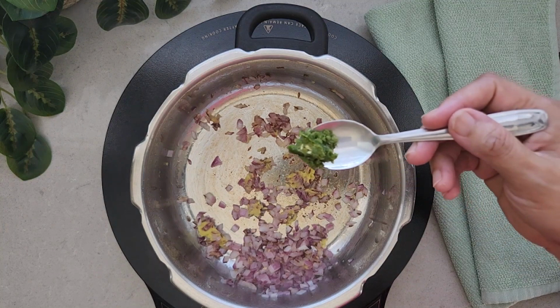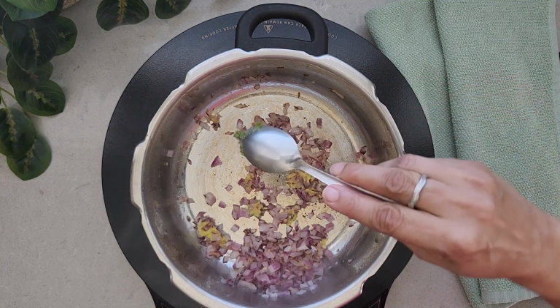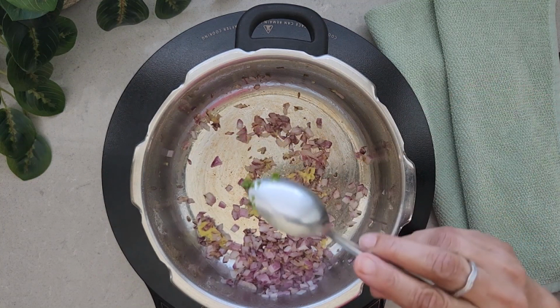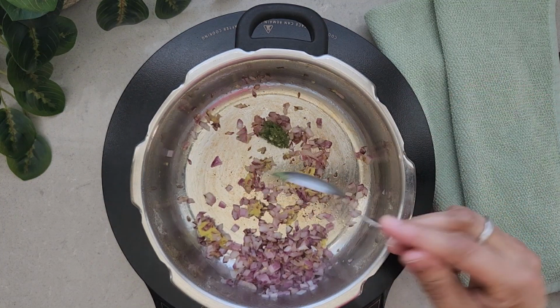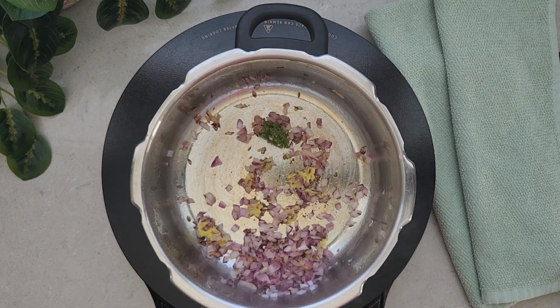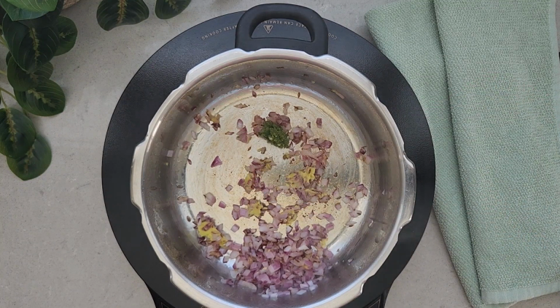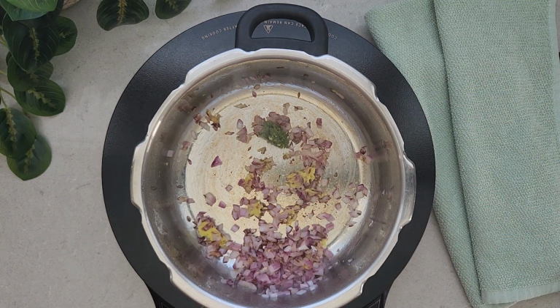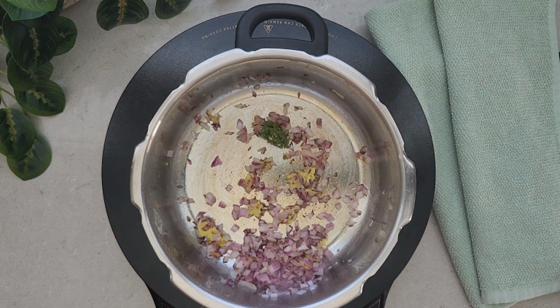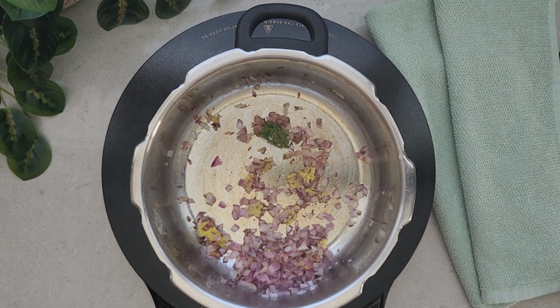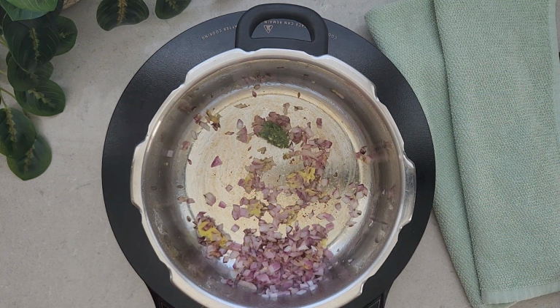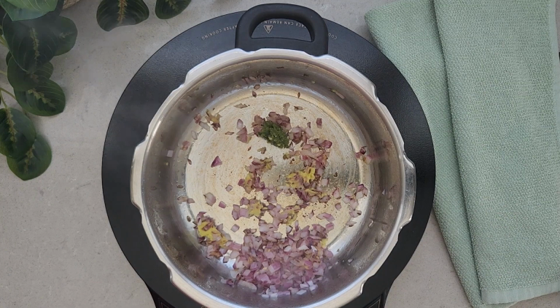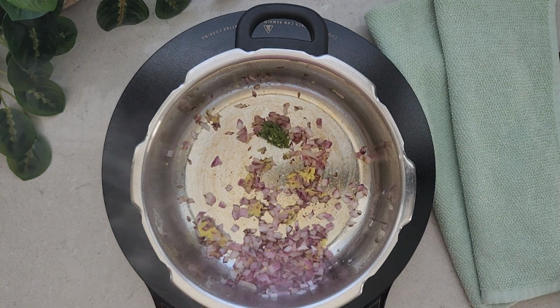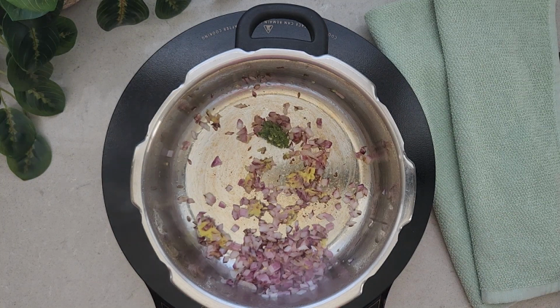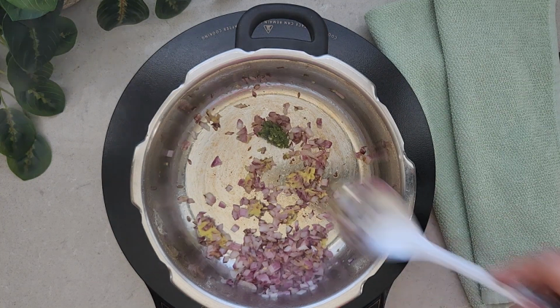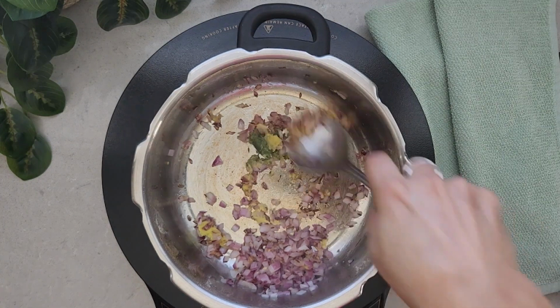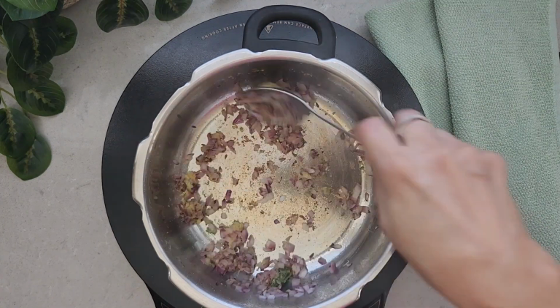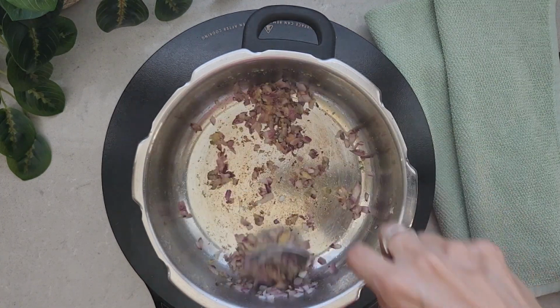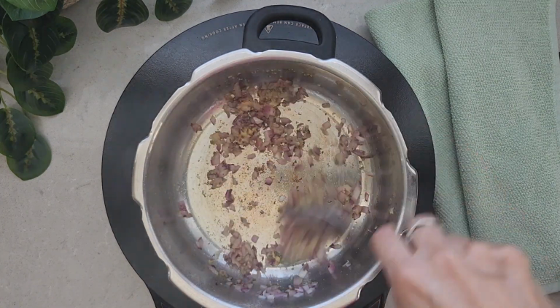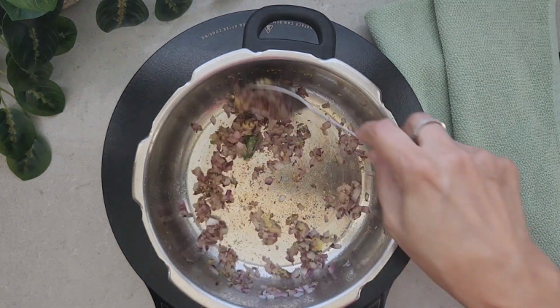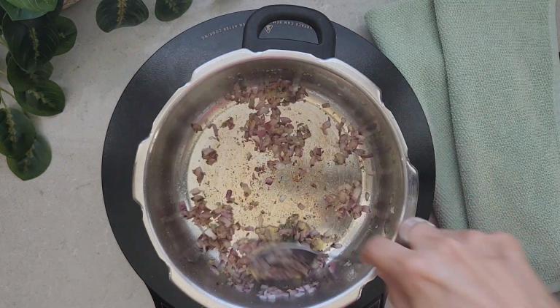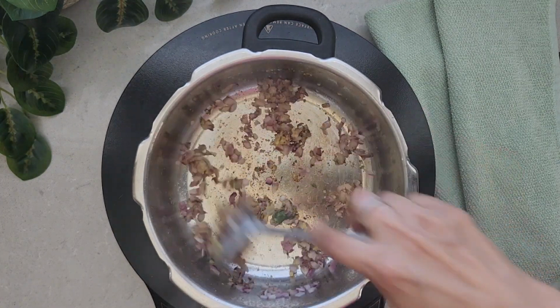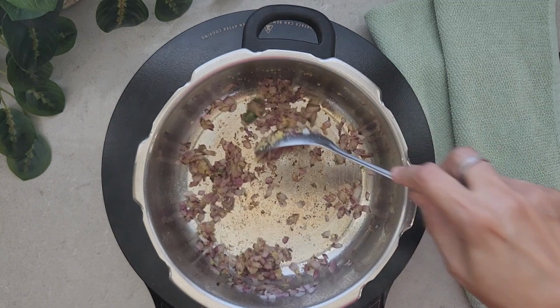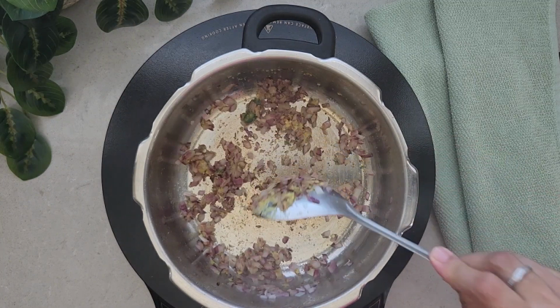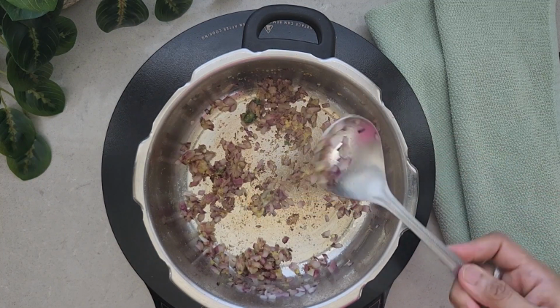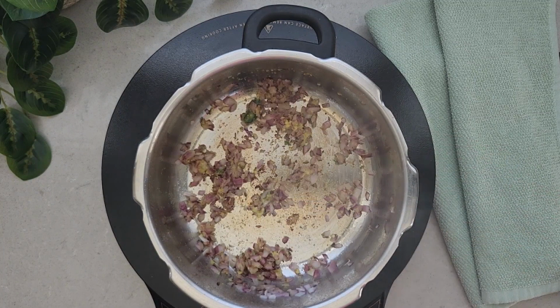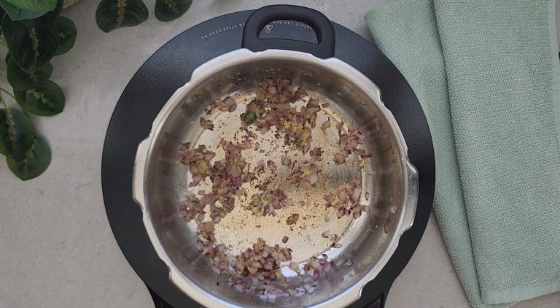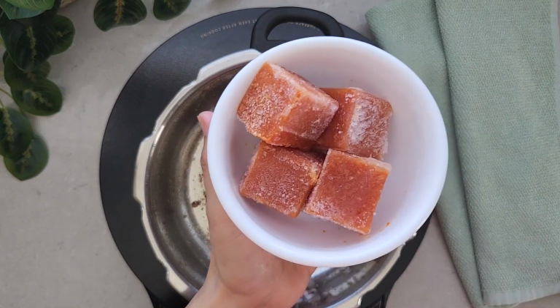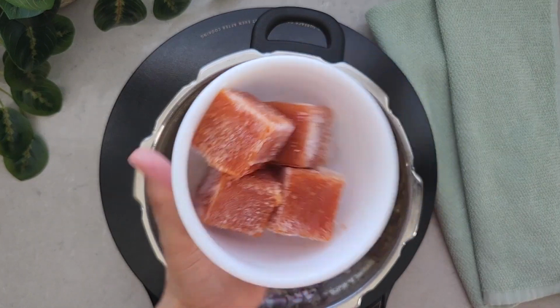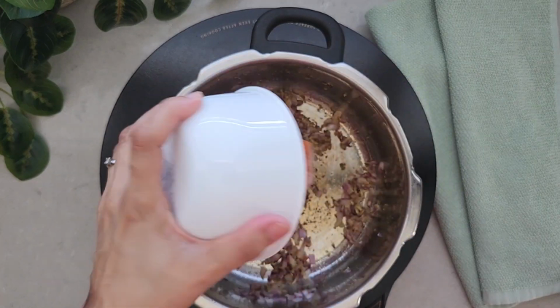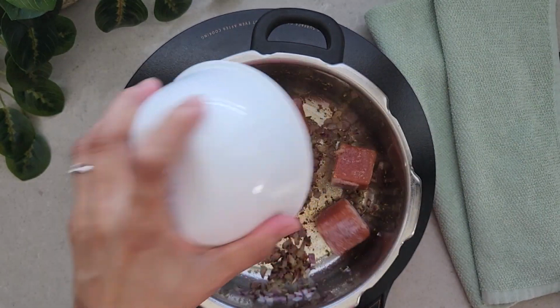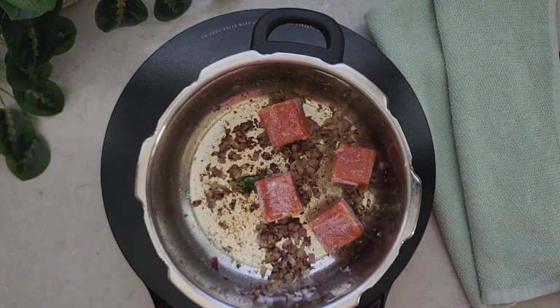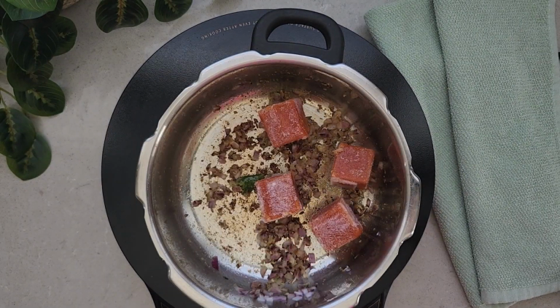Next I'm adding chili paste — you can add as per your spice levels. We are going to sauté everything till the raw smell of the ginger garlic paste goes away.